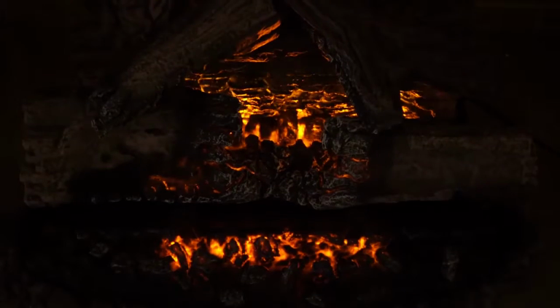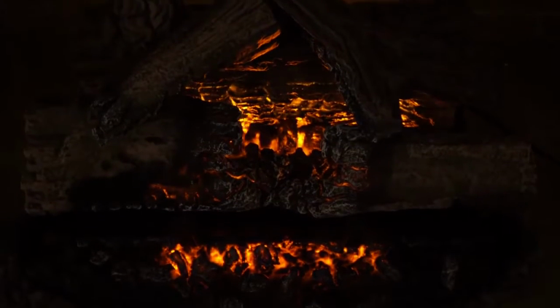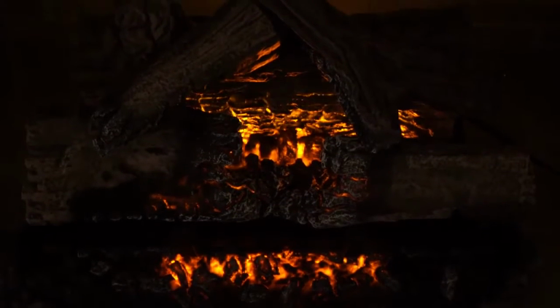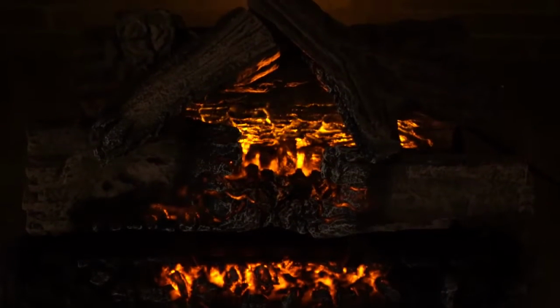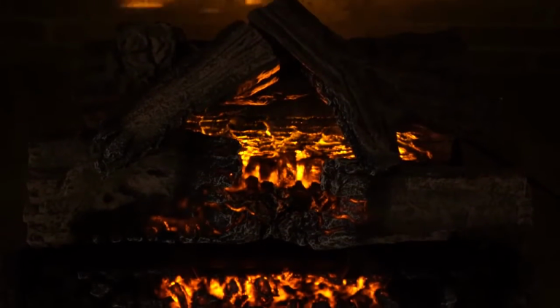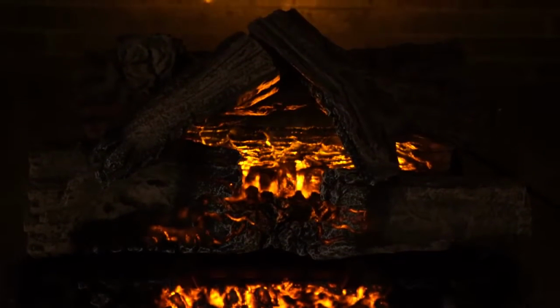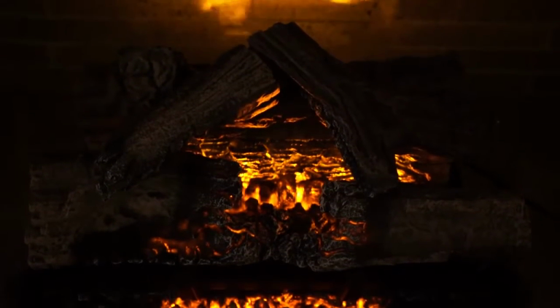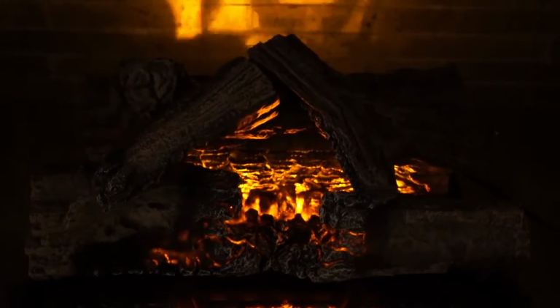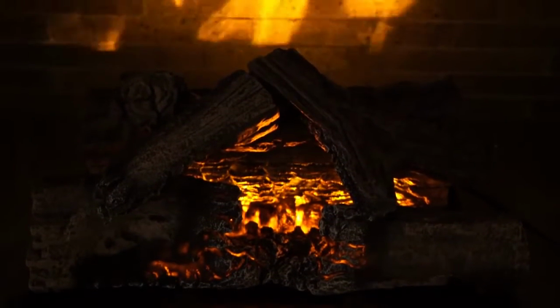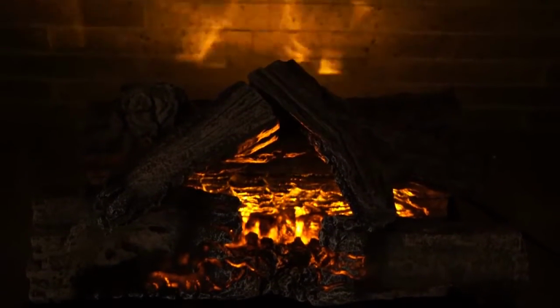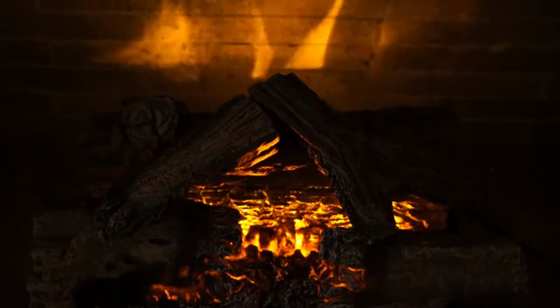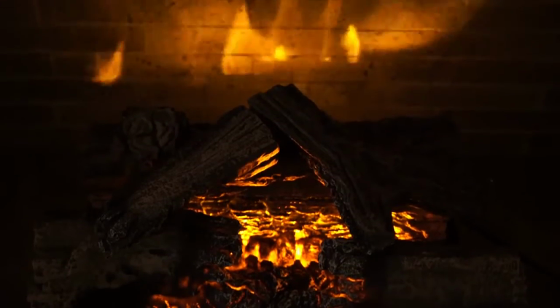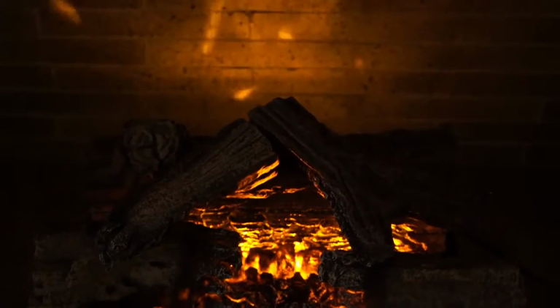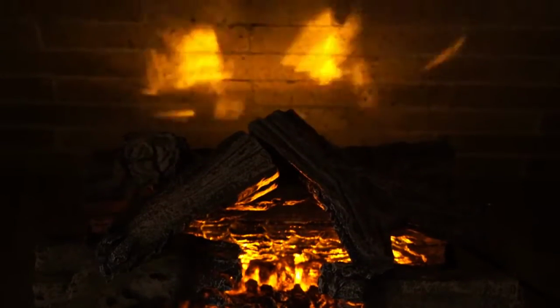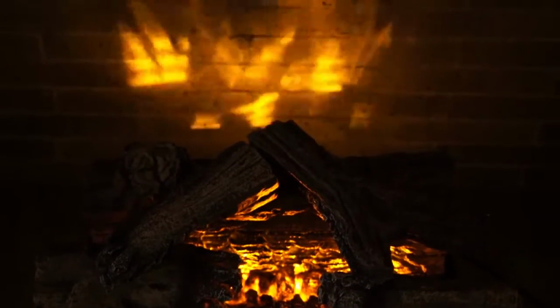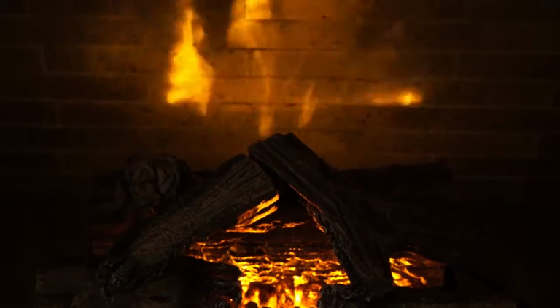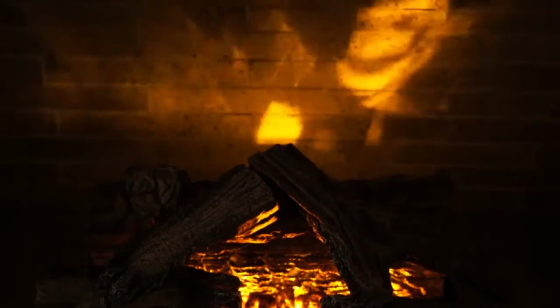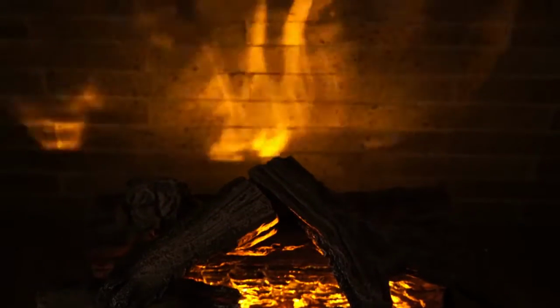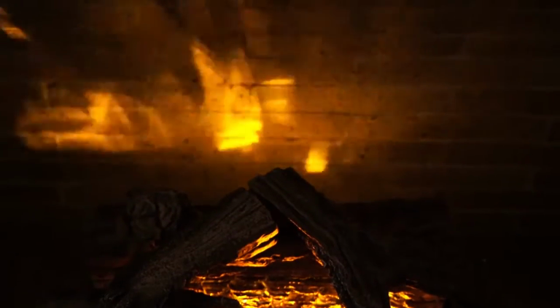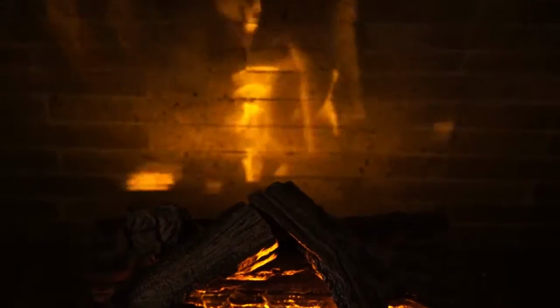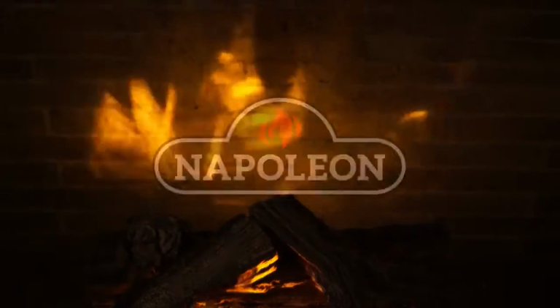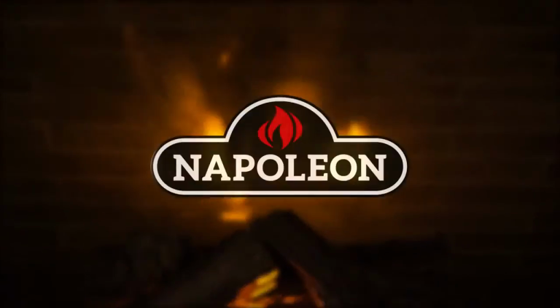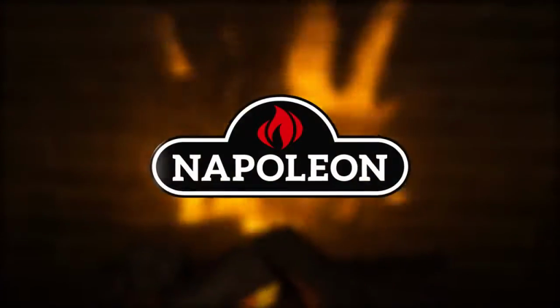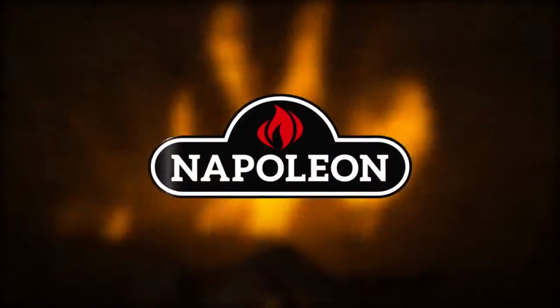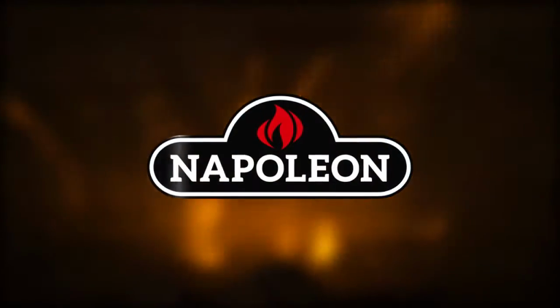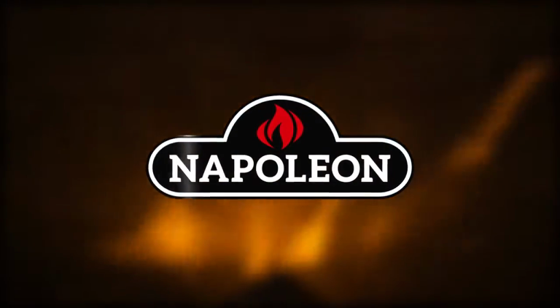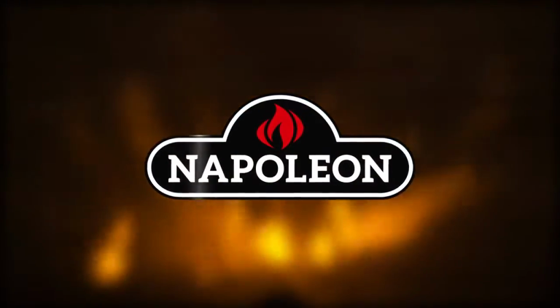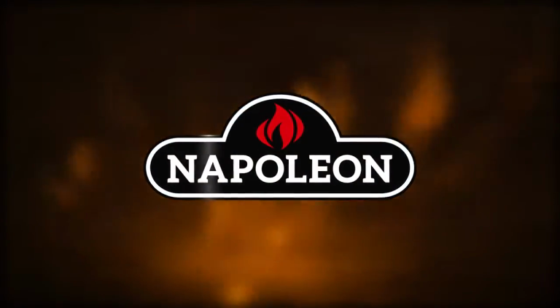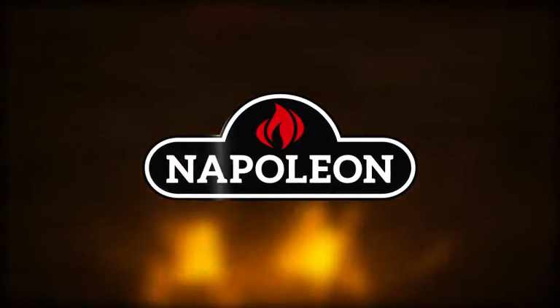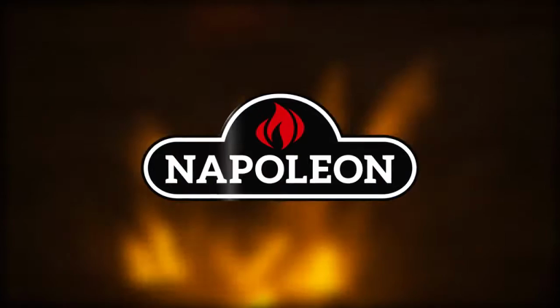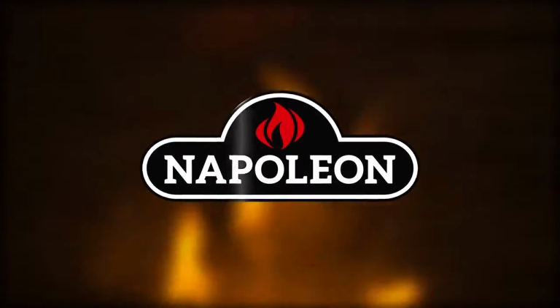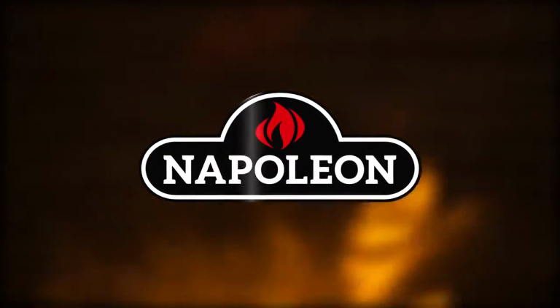Napoleon's Woodland Series electric log sets — bringing style and affordability home.